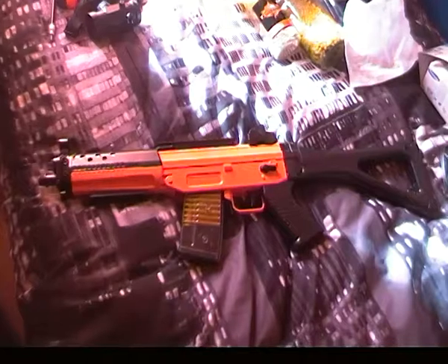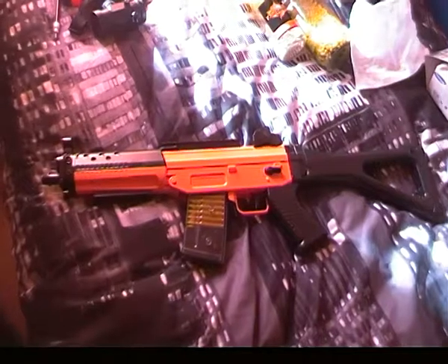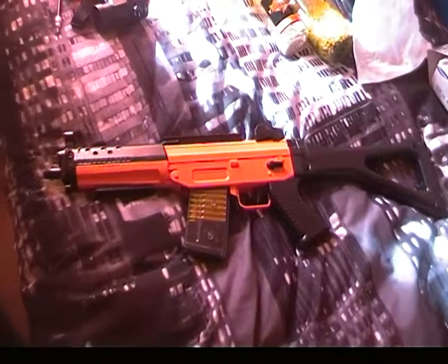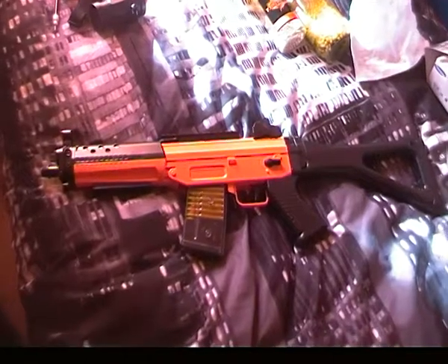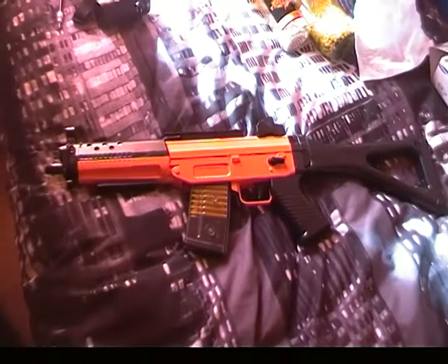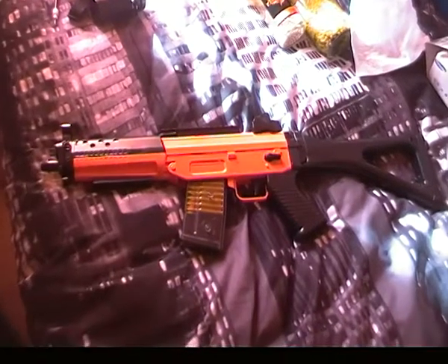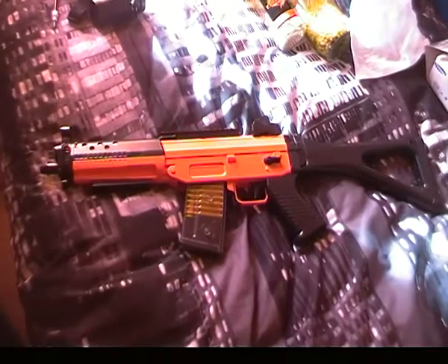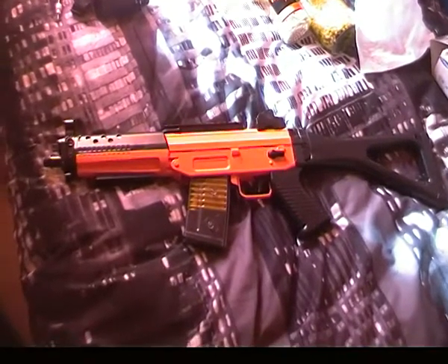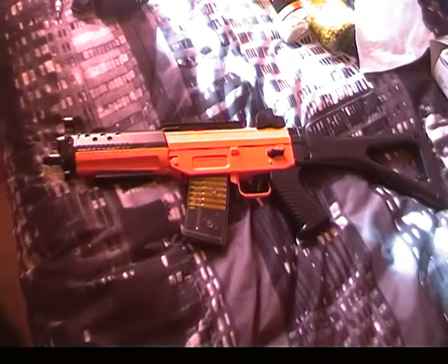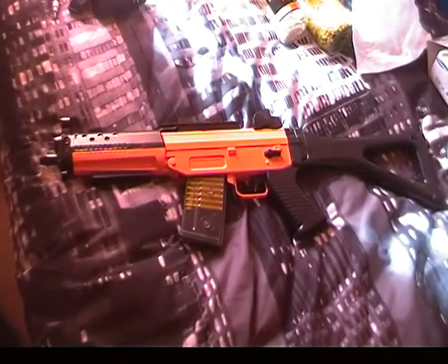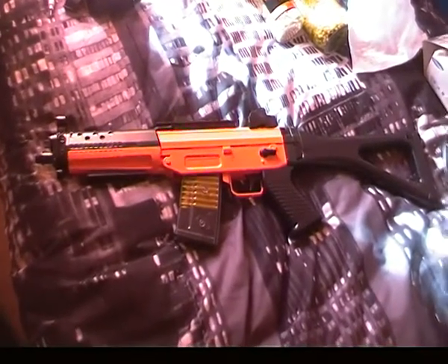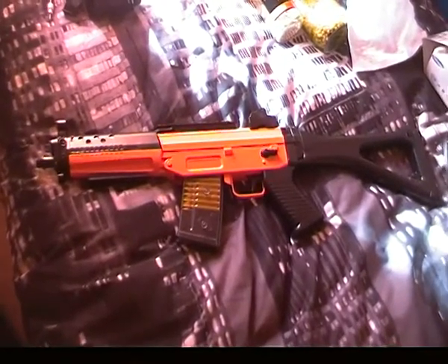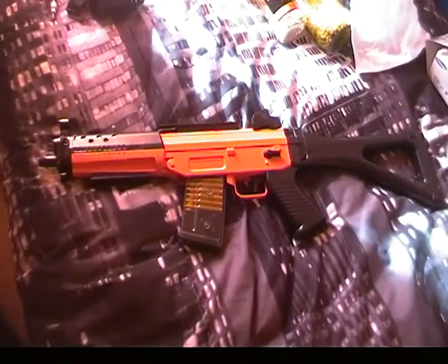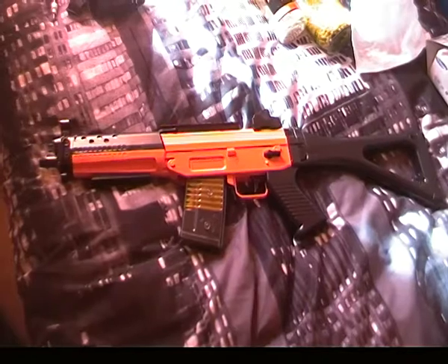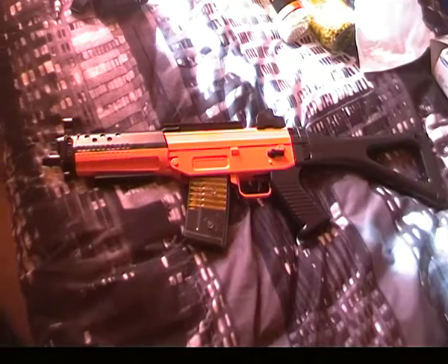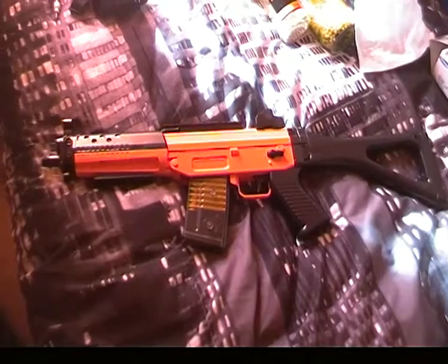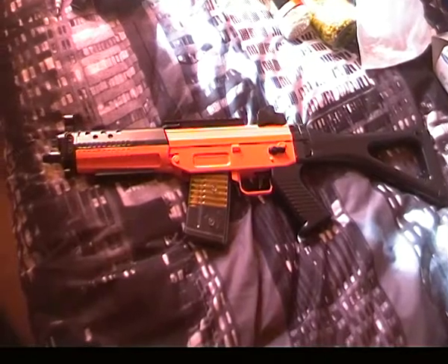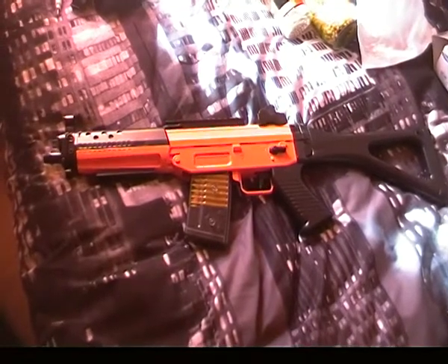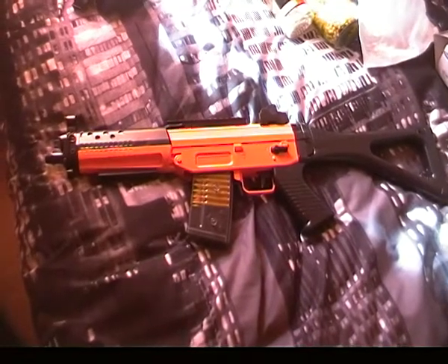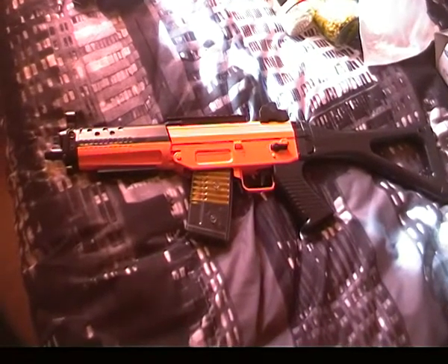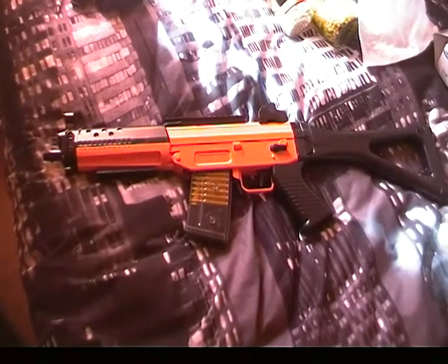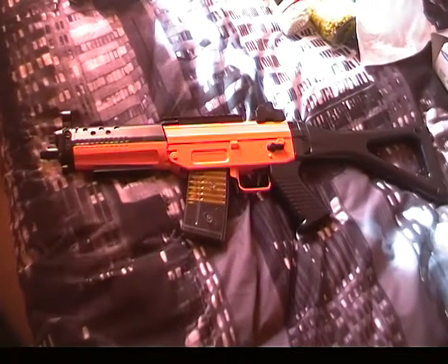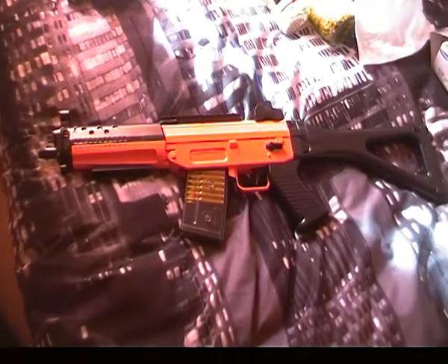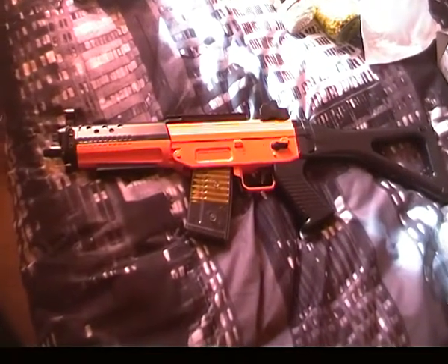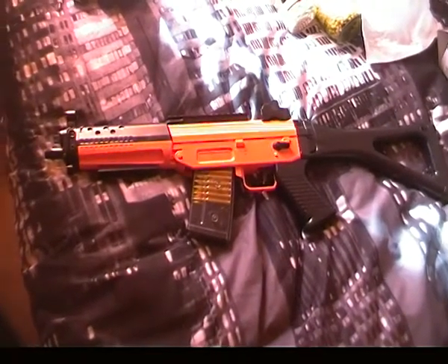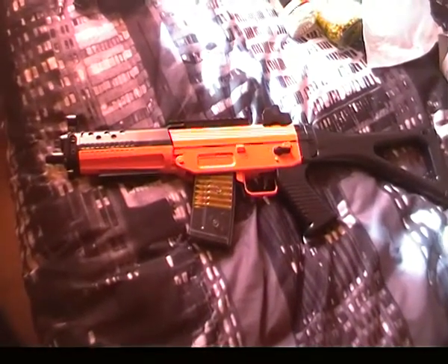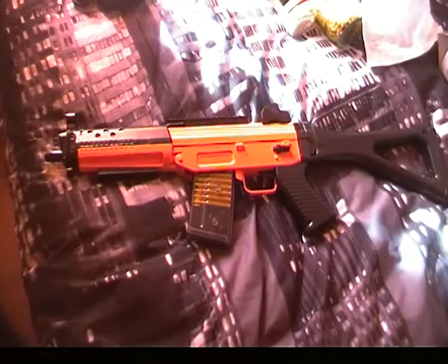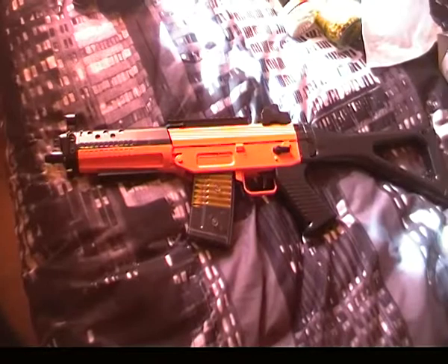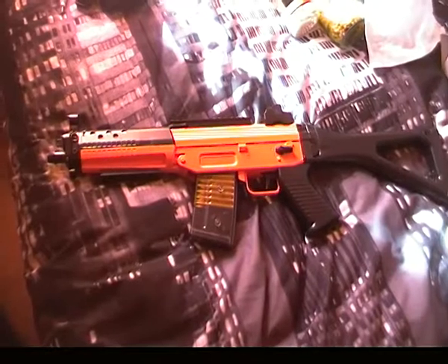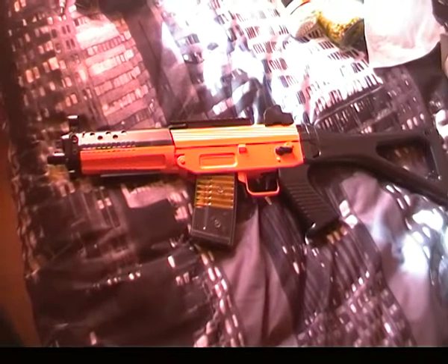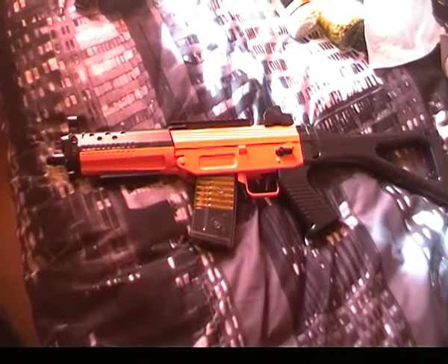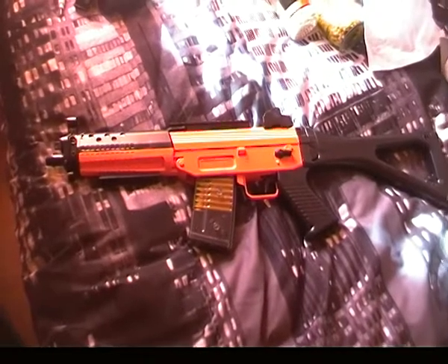Hello and welcome to Essendale BB guns. Today I'm doing my review on the M82P electric airsoft assault rifle.